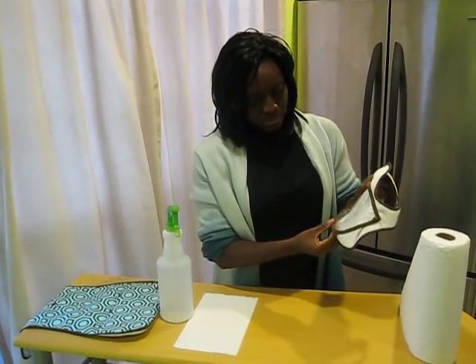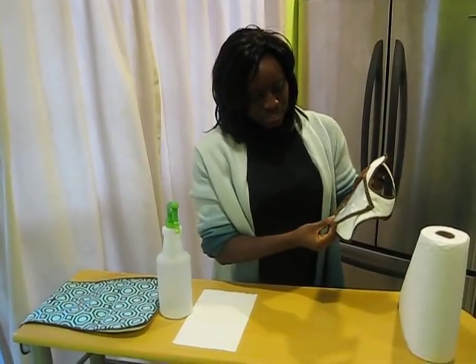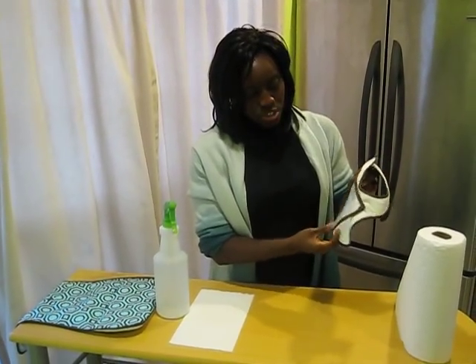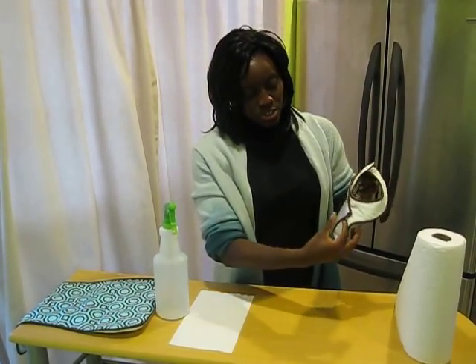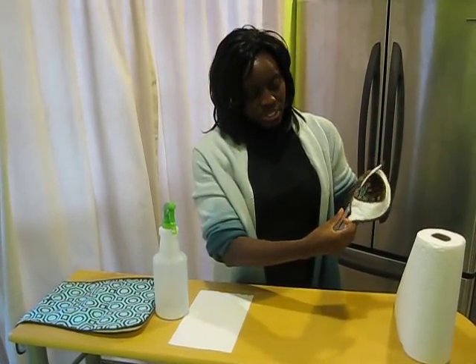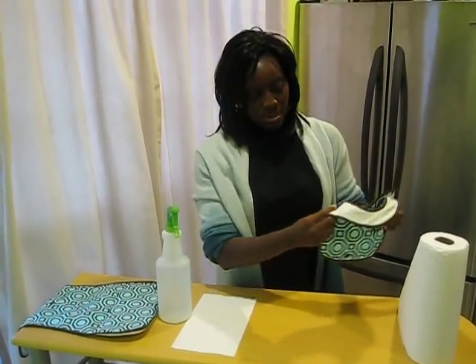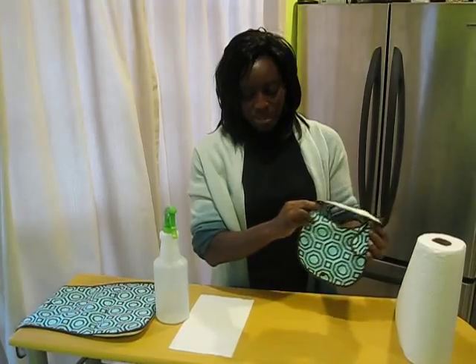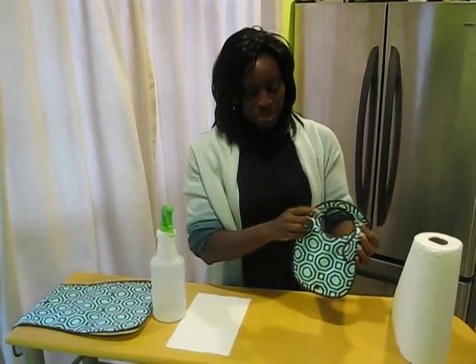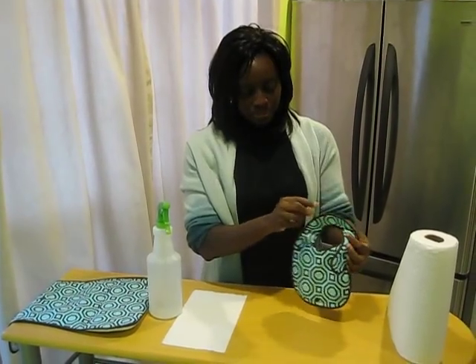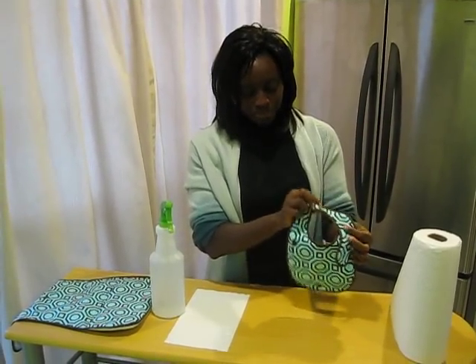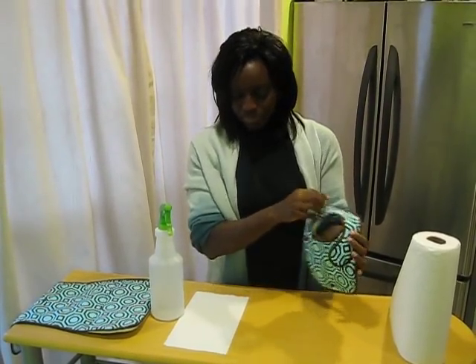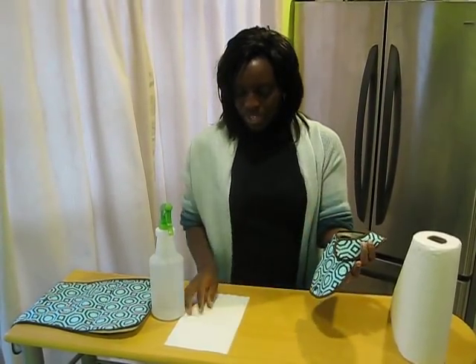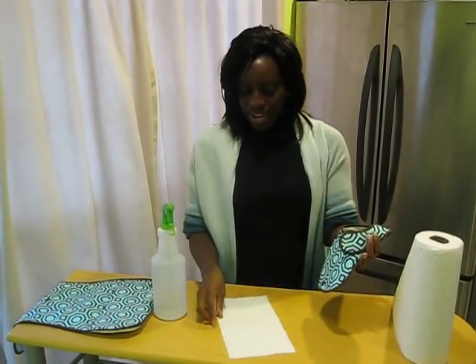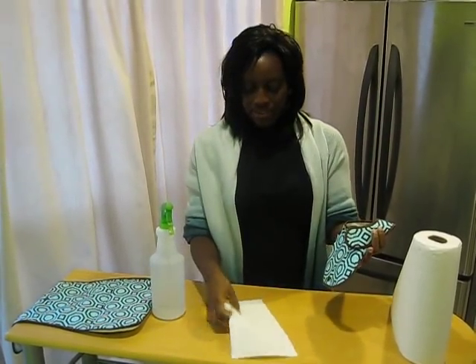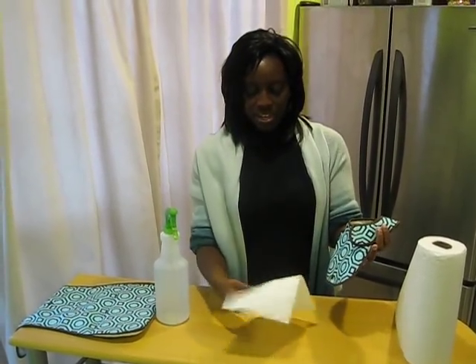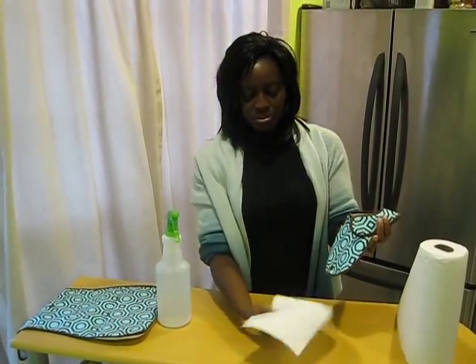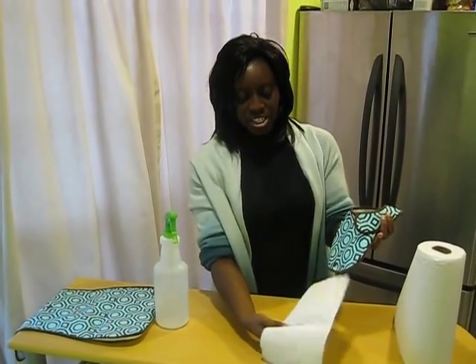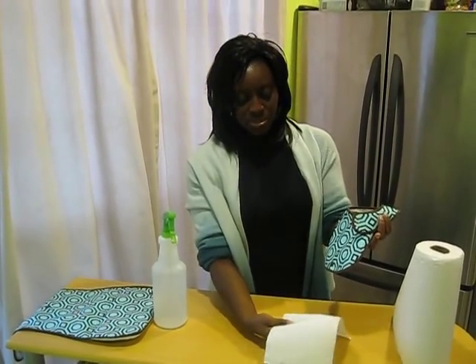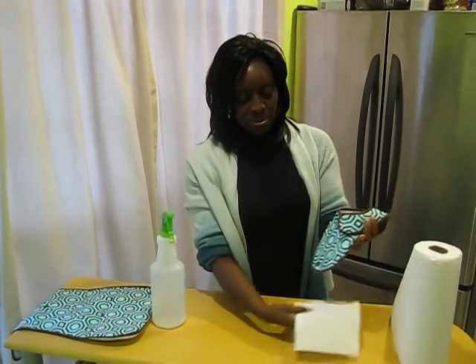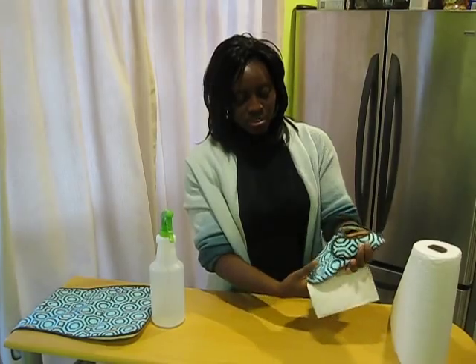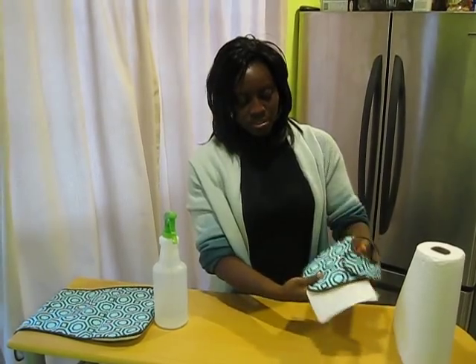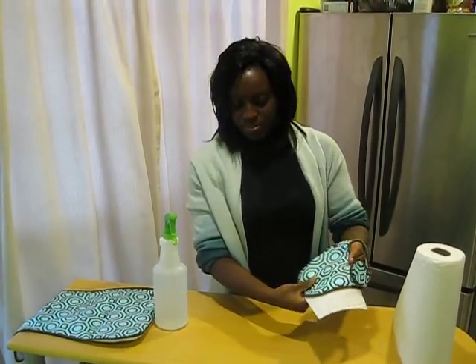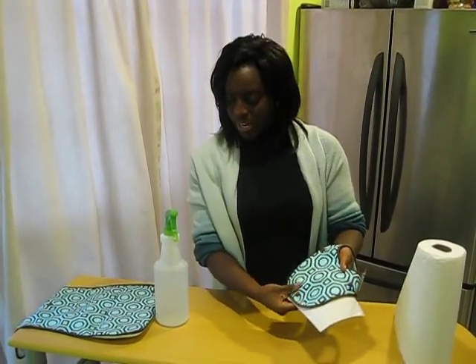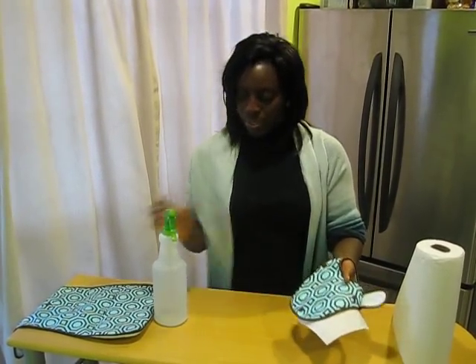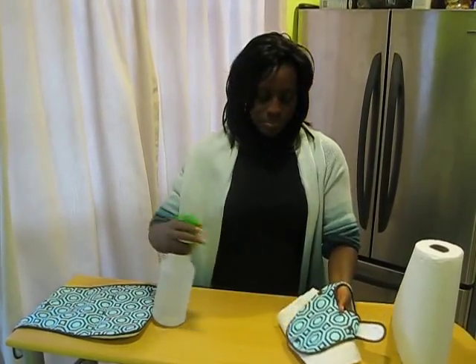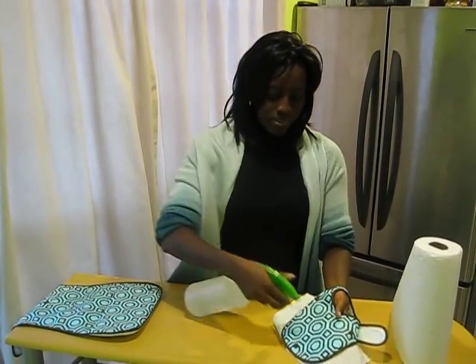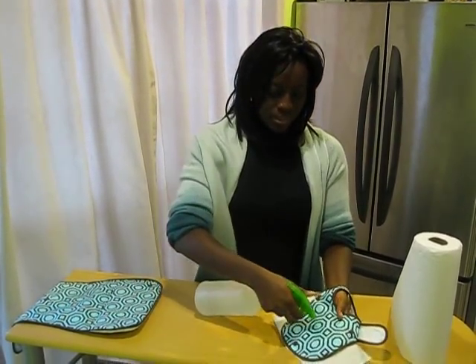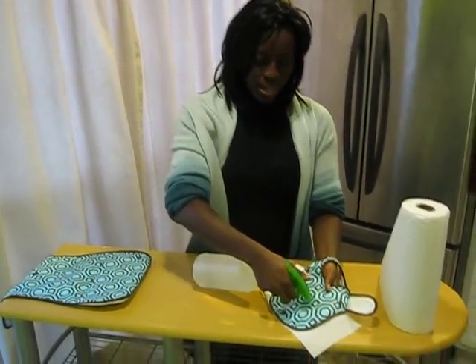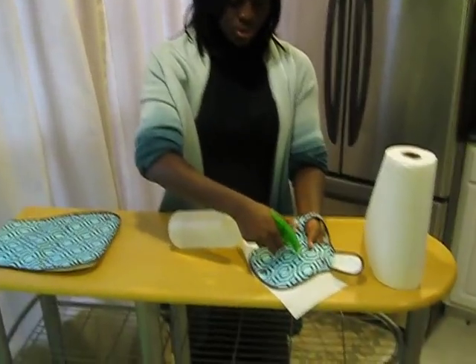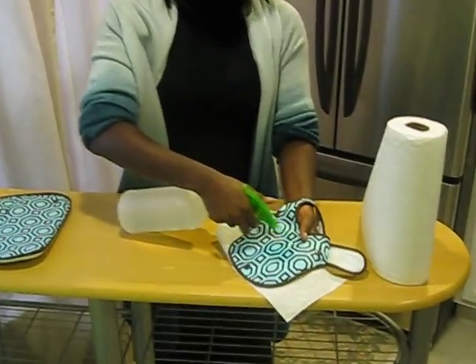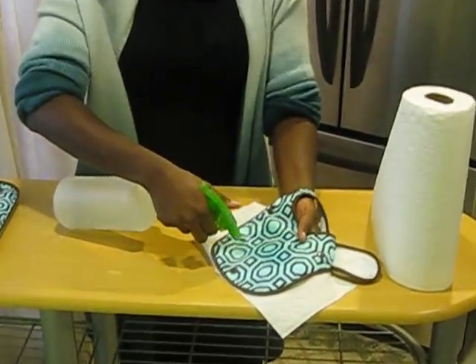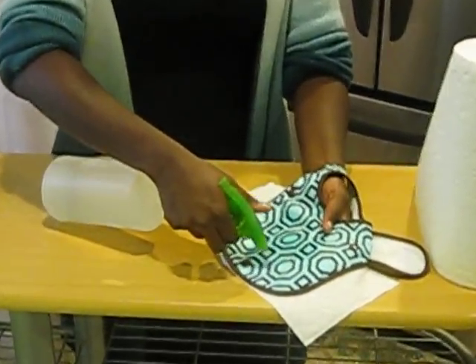This is what's really unique about the Wa Baby Bib. I have here a dry sheet of paper towel behind the bib. I'm soaking the bib with water.